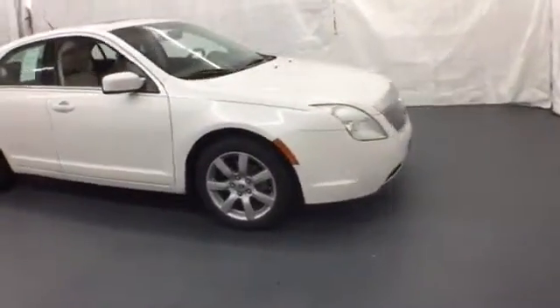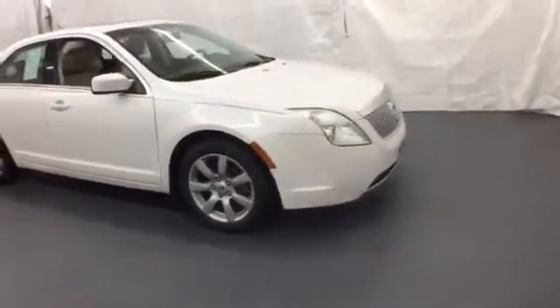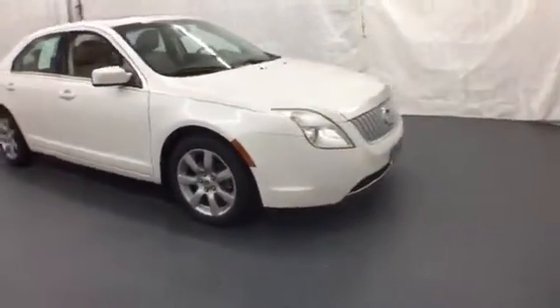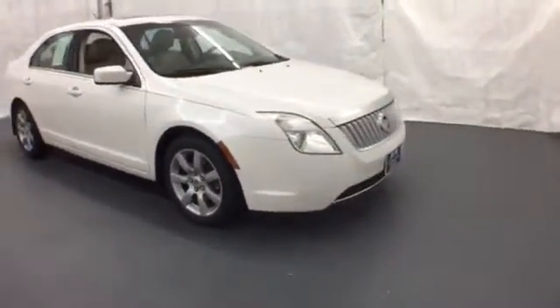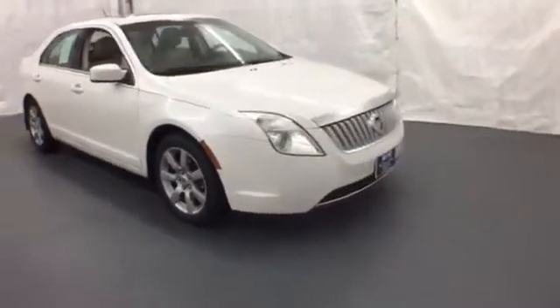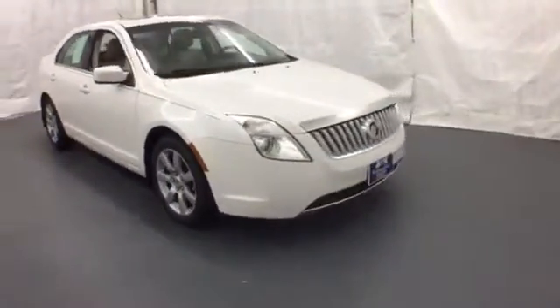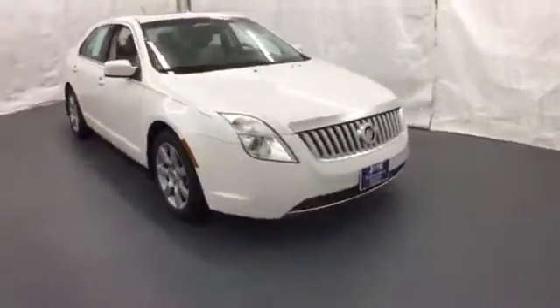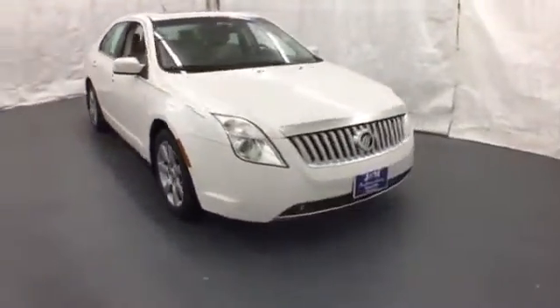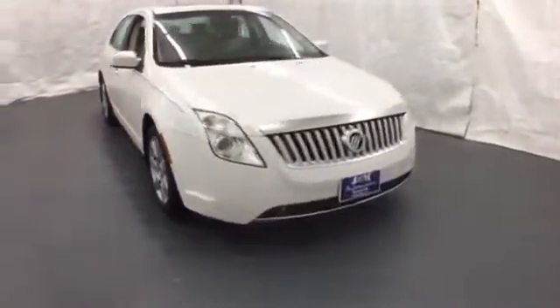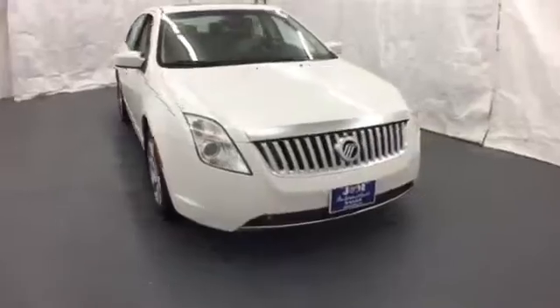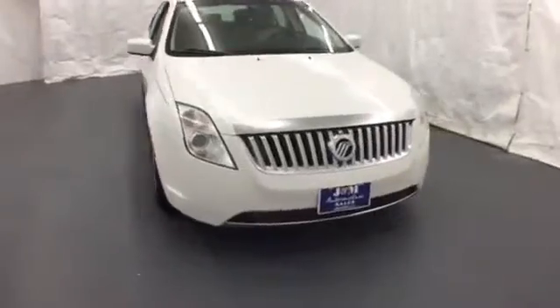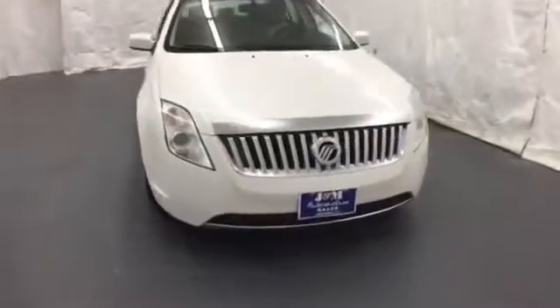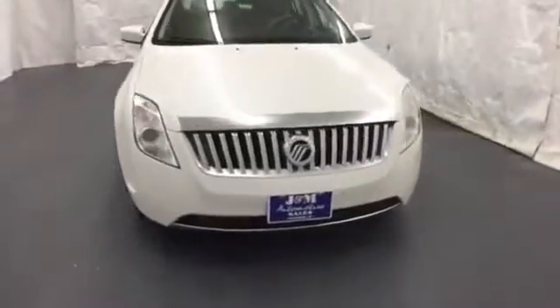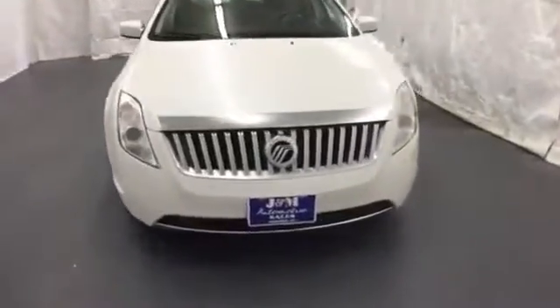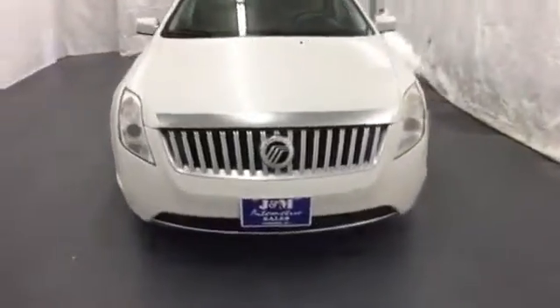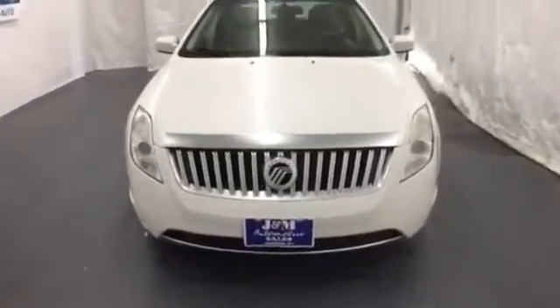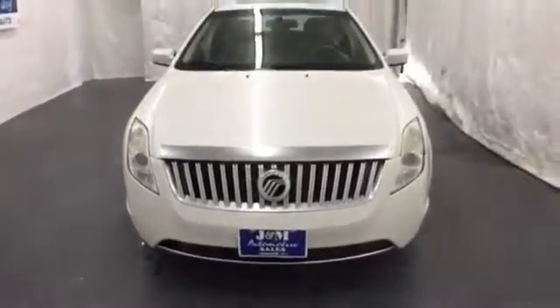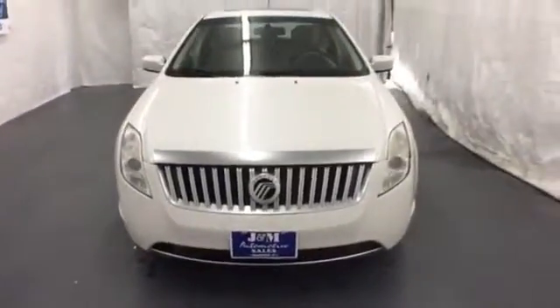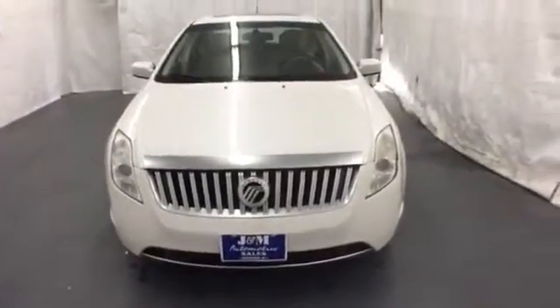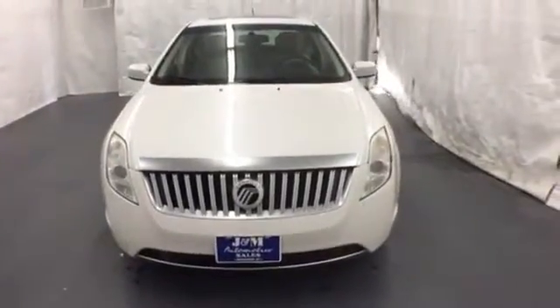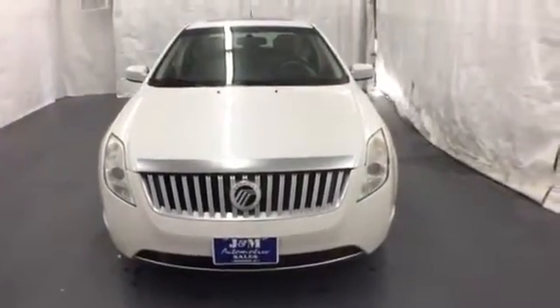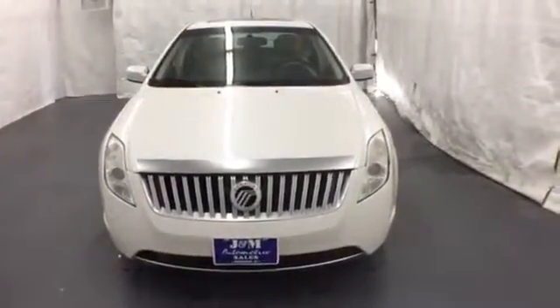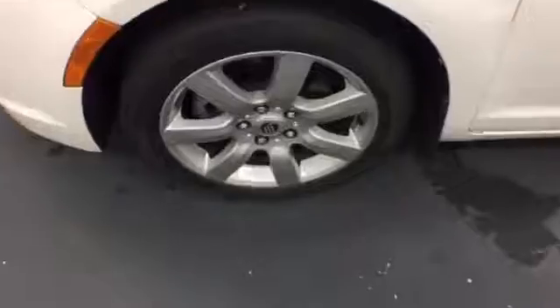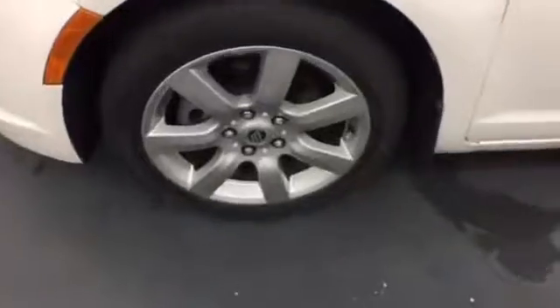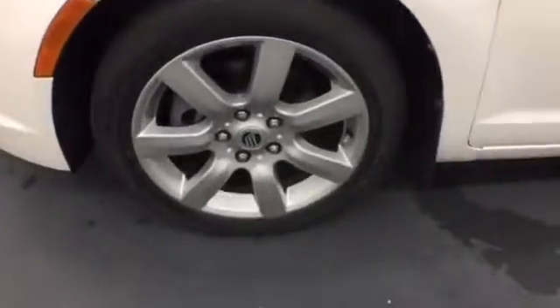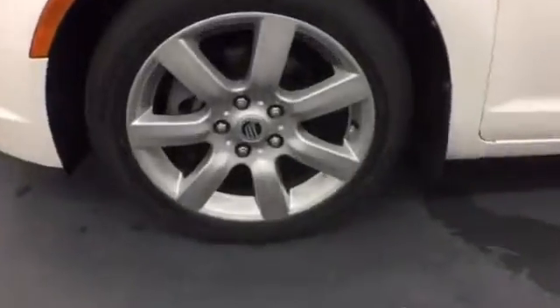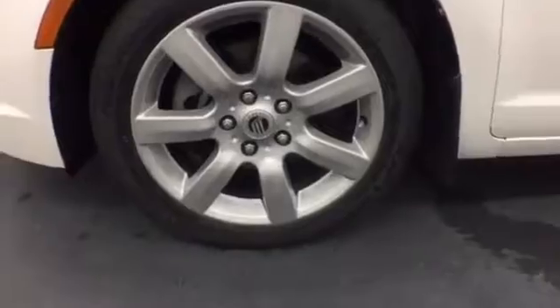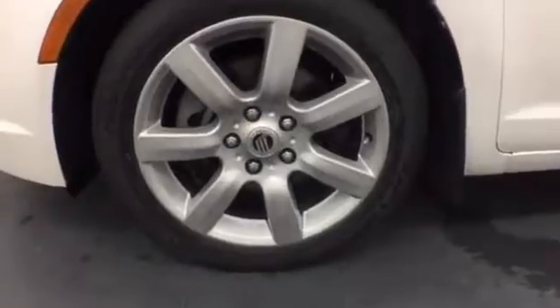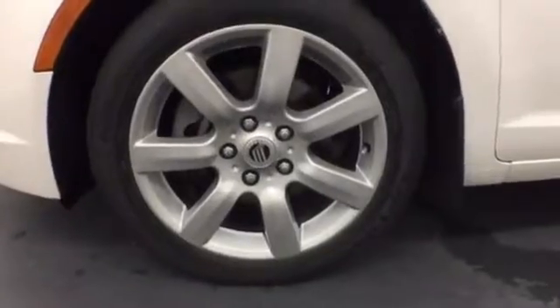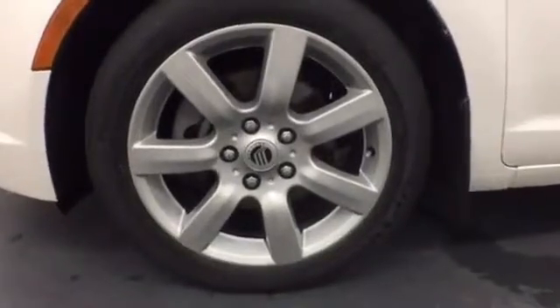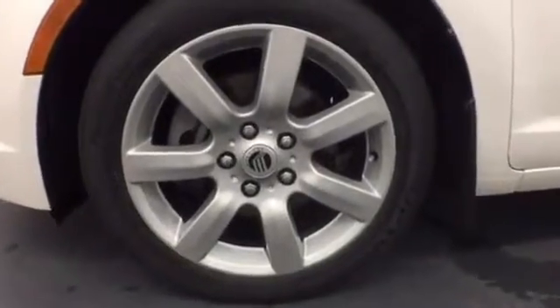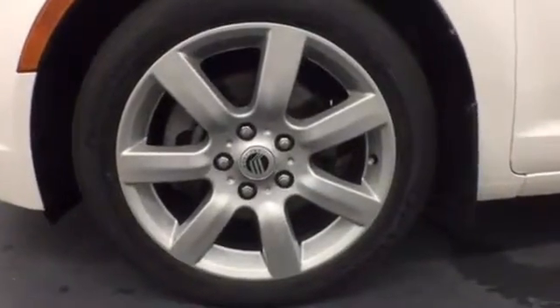The Milan gets an extreme makeover this year with sensational styling, more power, improved fuel economy, and an incredible array of standard state-of-the-art features.